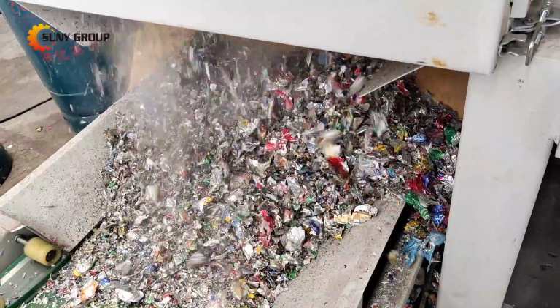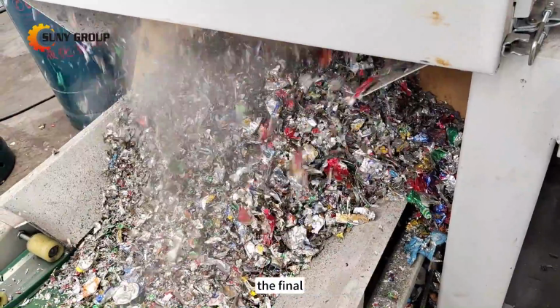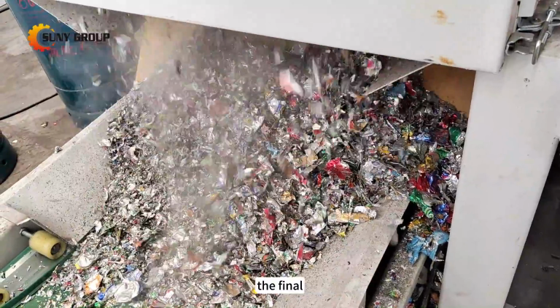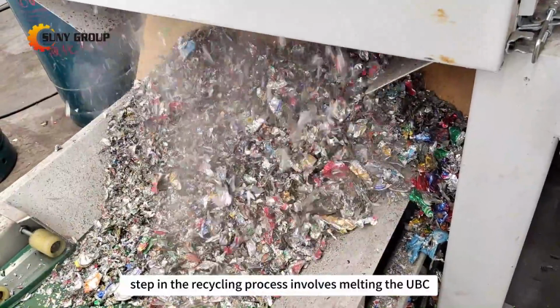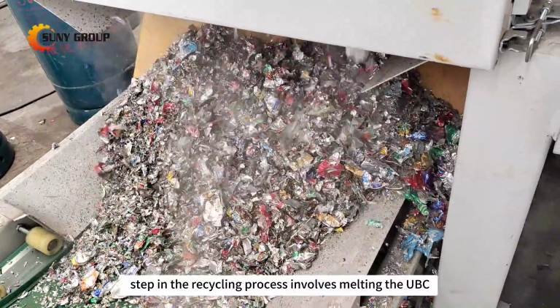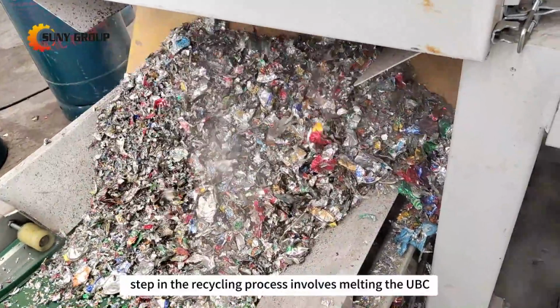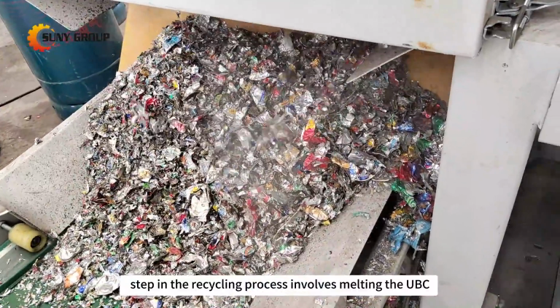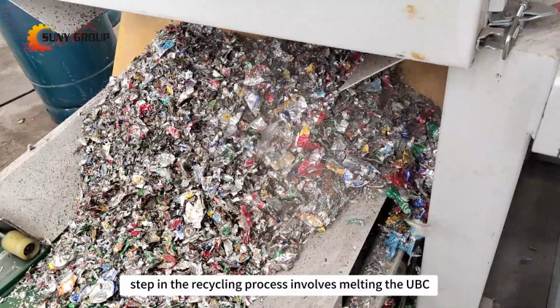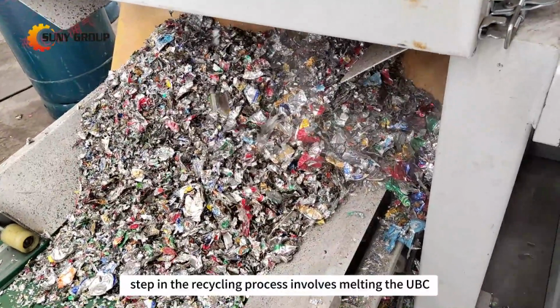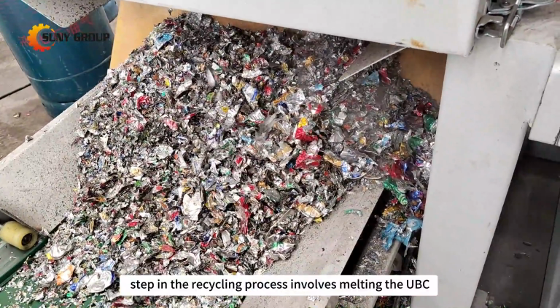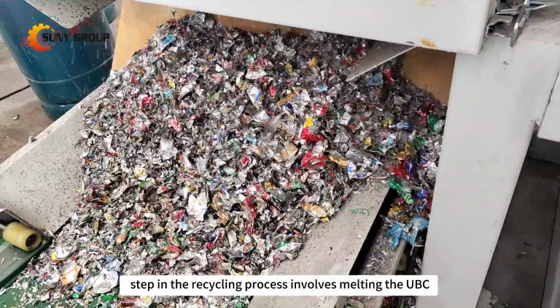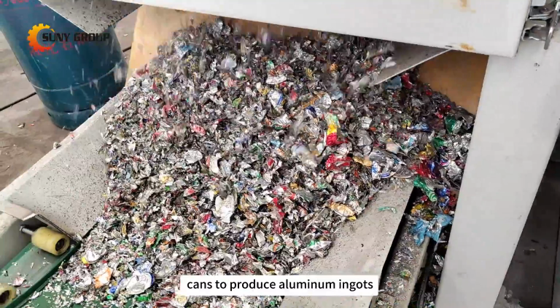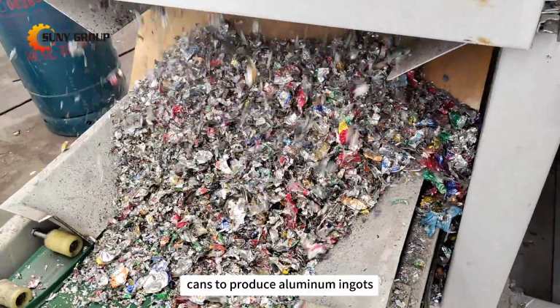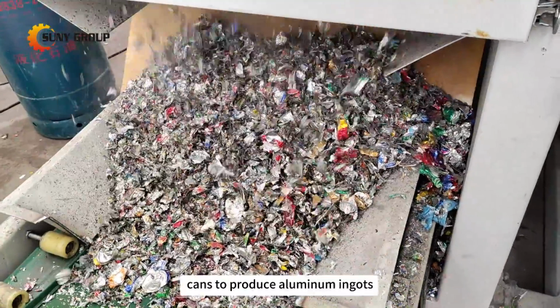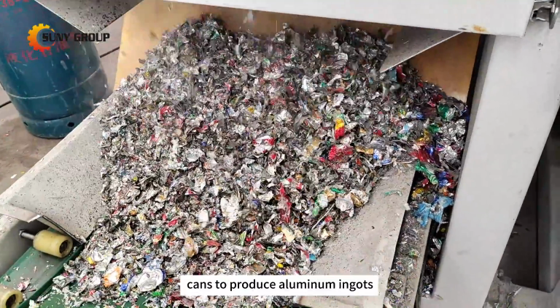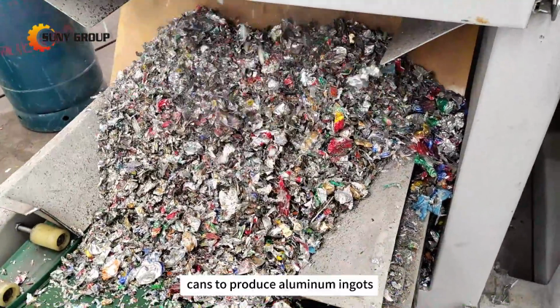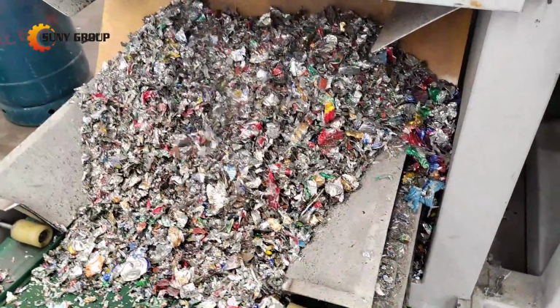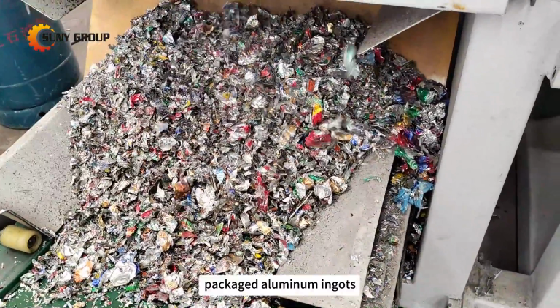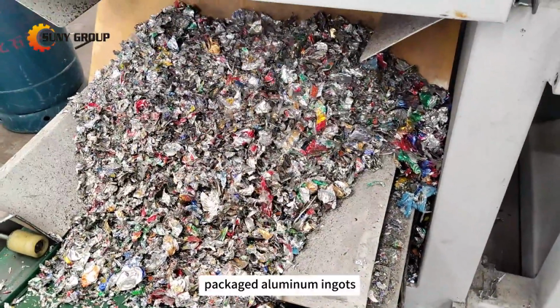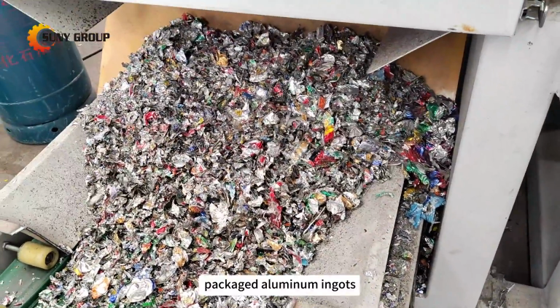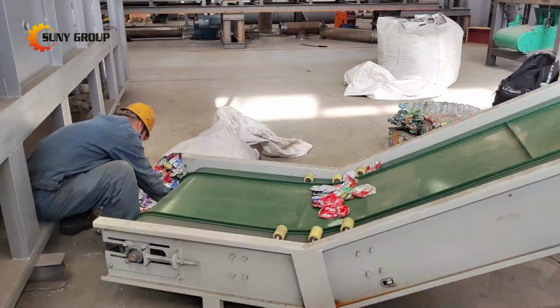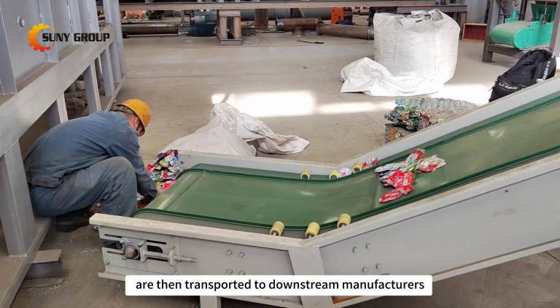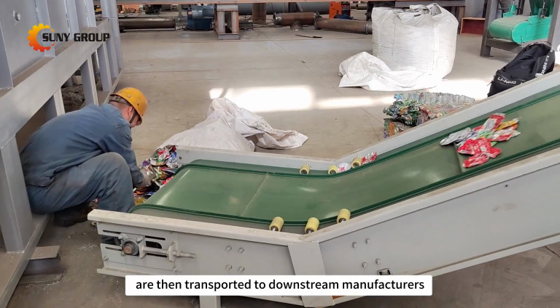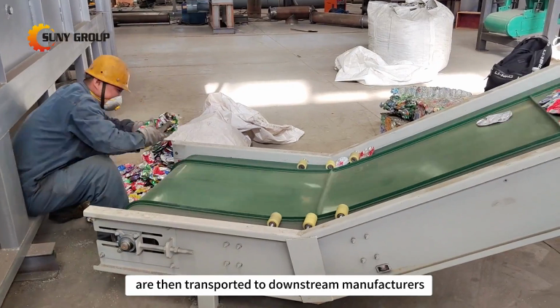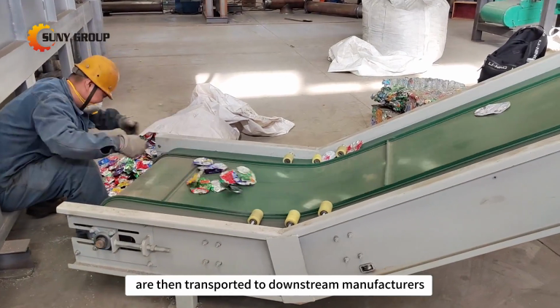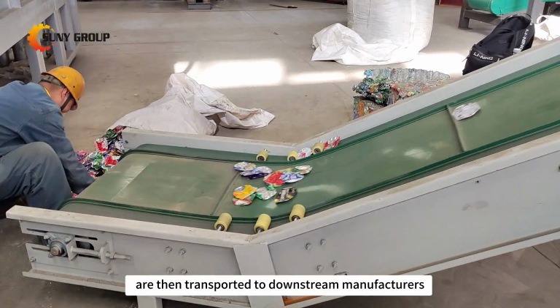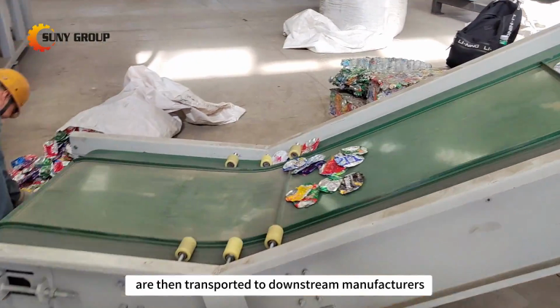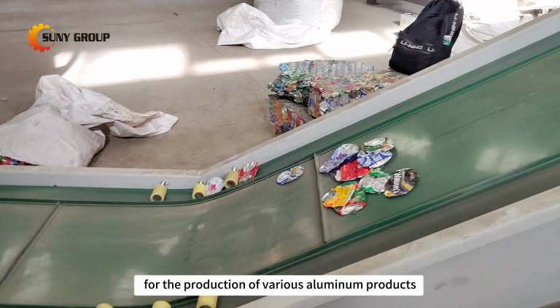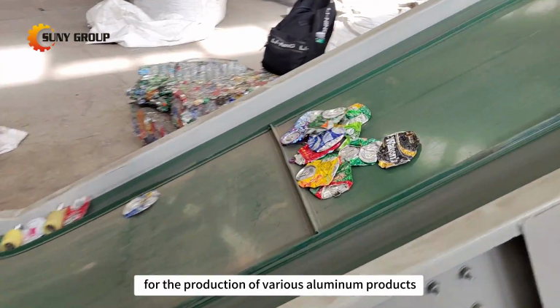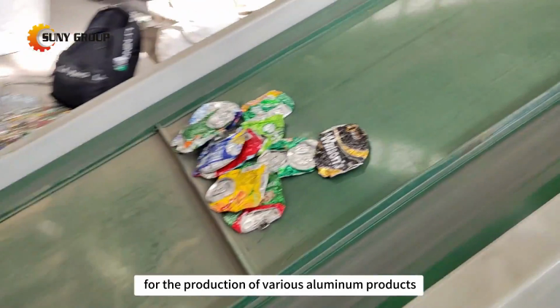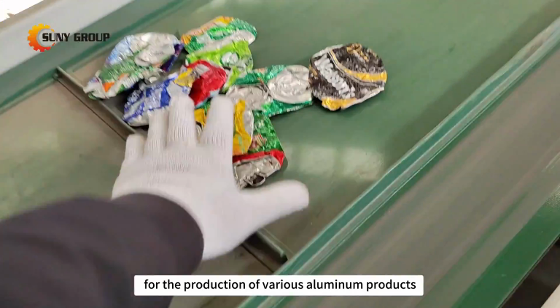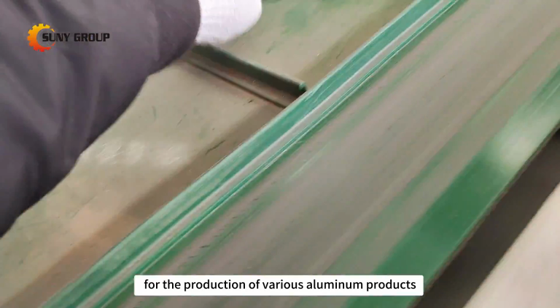The final step in the recycling process involves melting the UBC cans to produce aluminum ingots. Packaged aluminum ingots are then transported to downstream manufacturers for the production of various aluminum products.